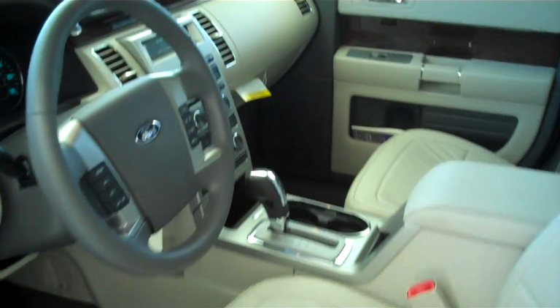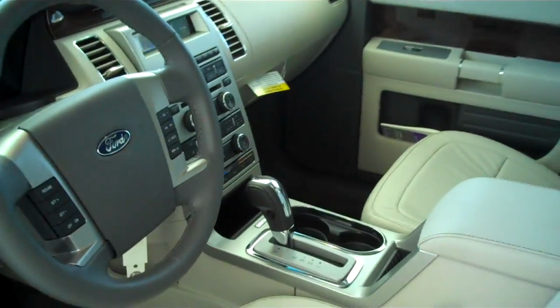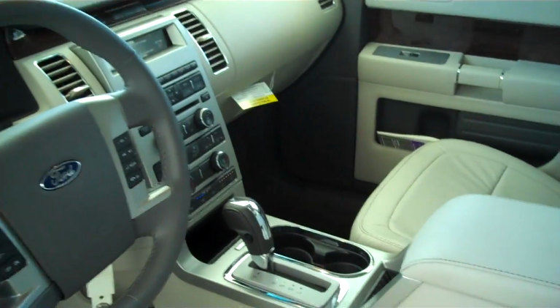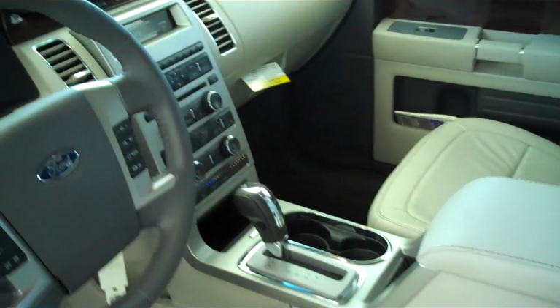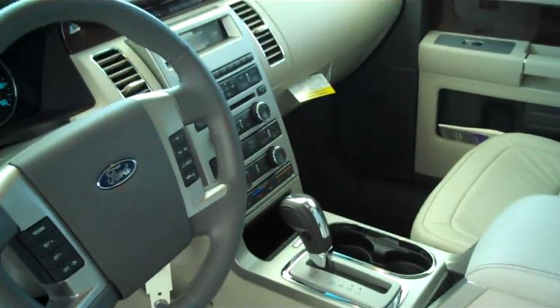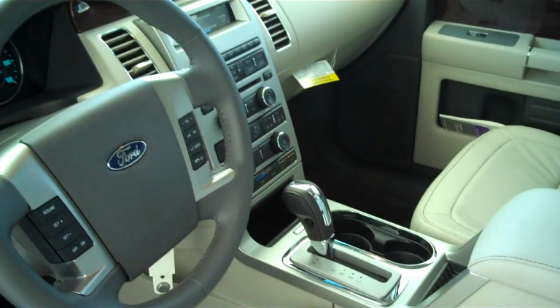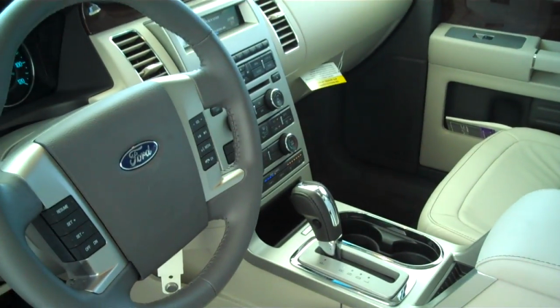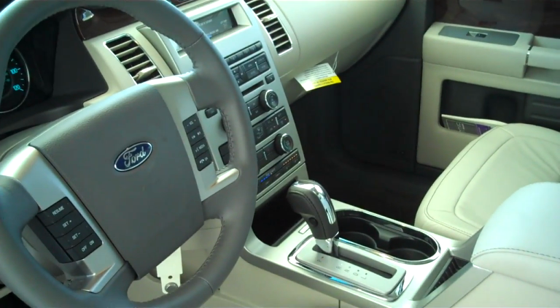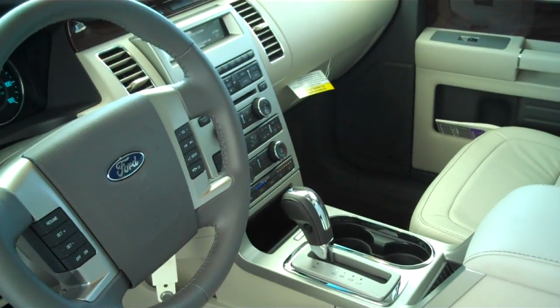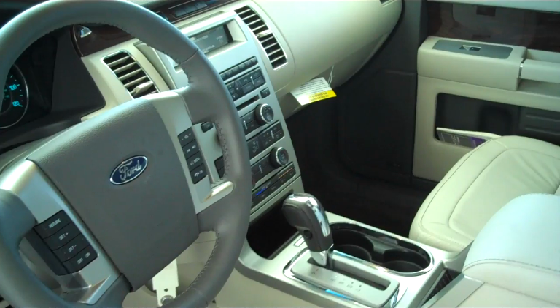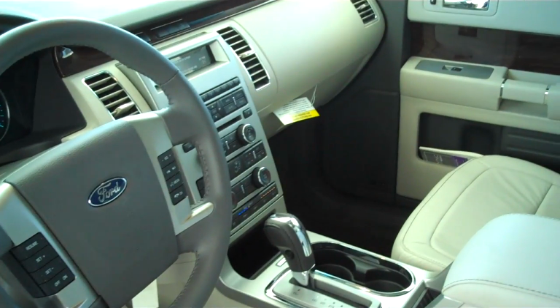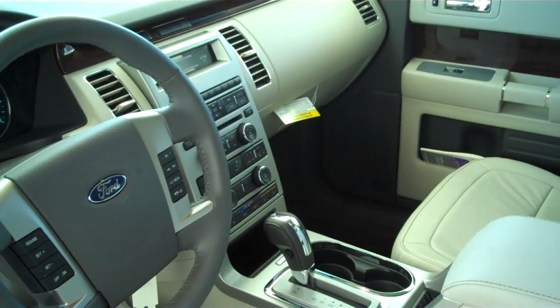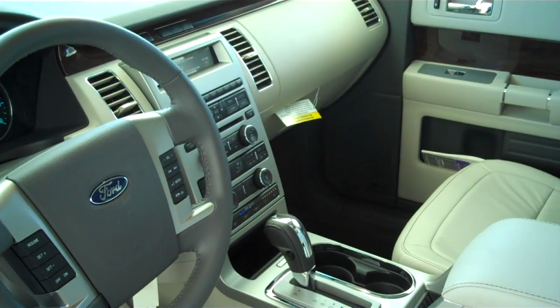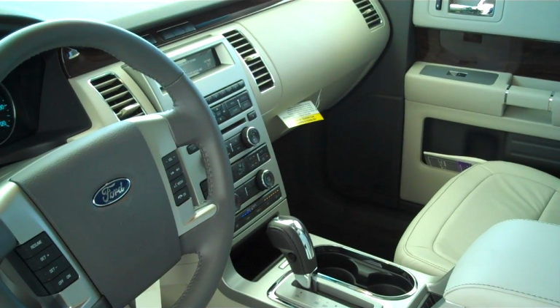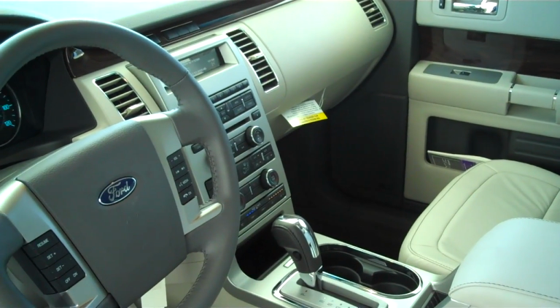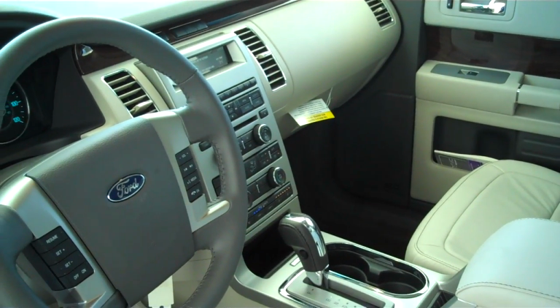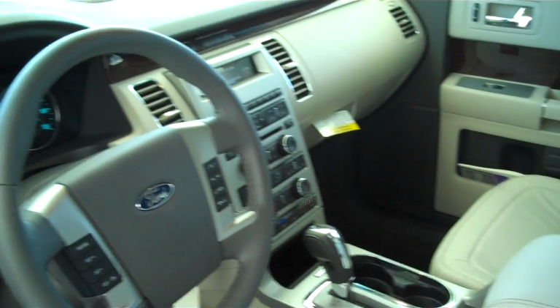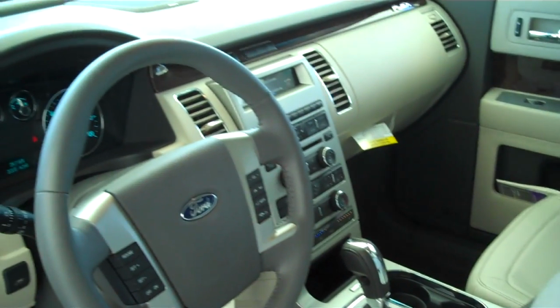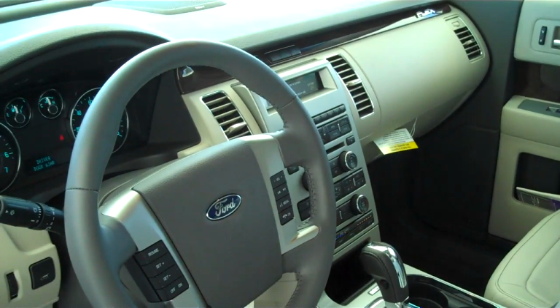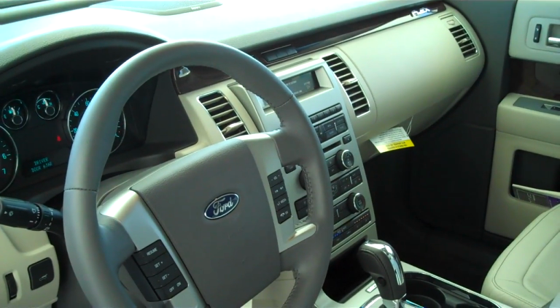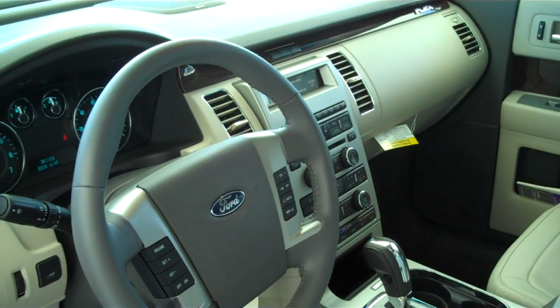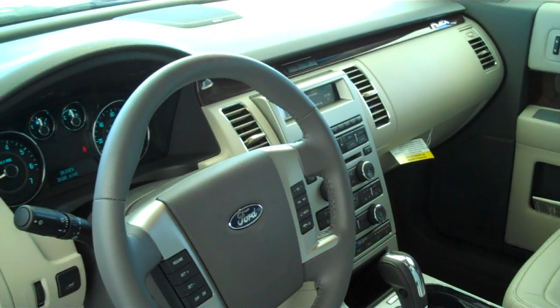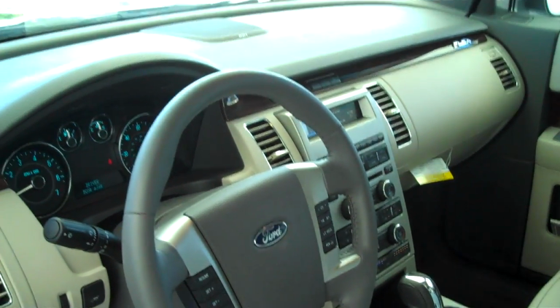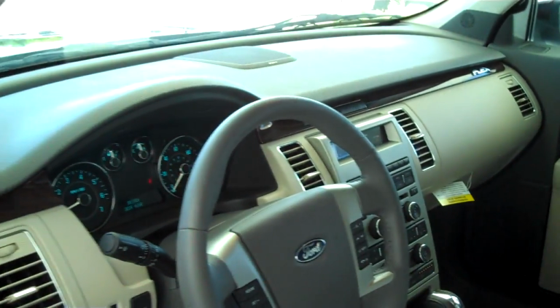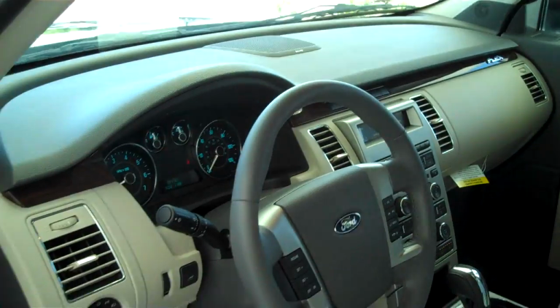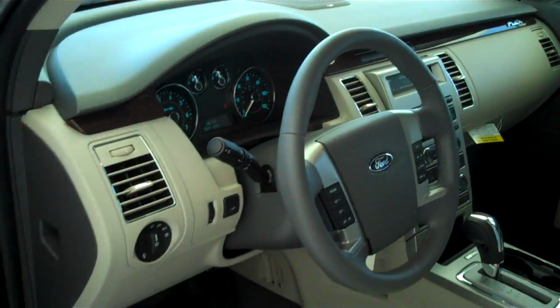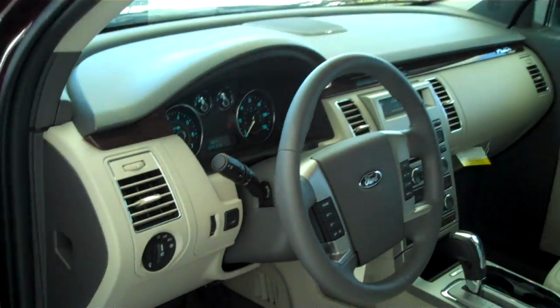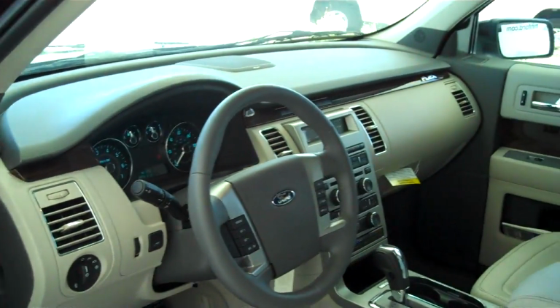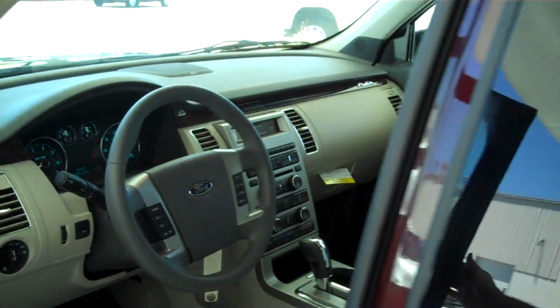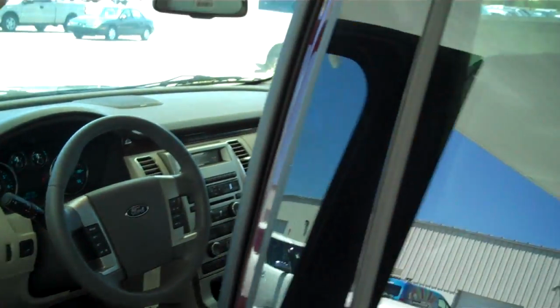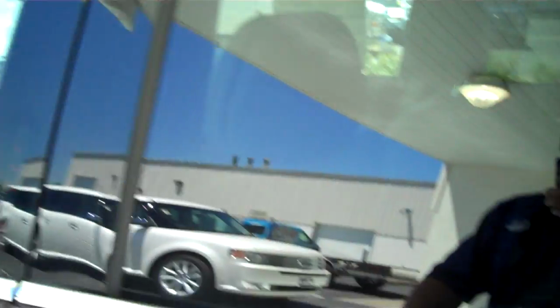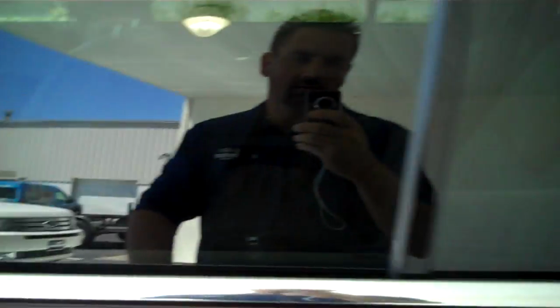This is an automatic. It does have sync for all of your Bluetooth features. It has dual climate control. It also has rear air. This is a third row seating vehicle.